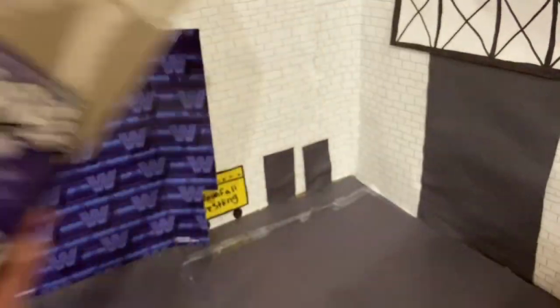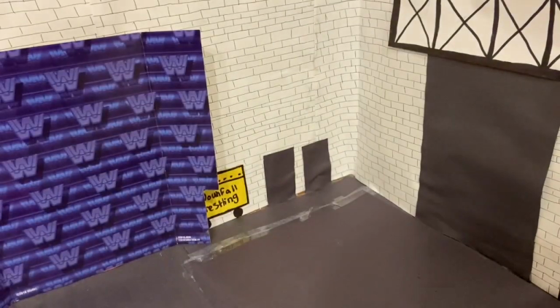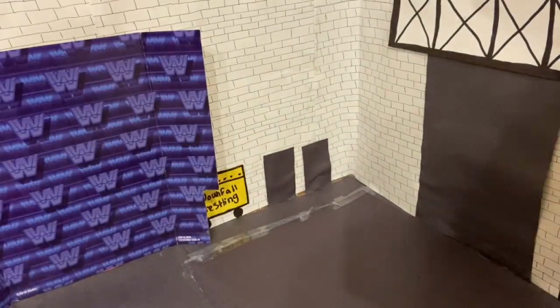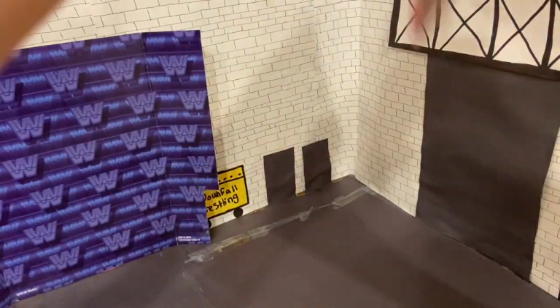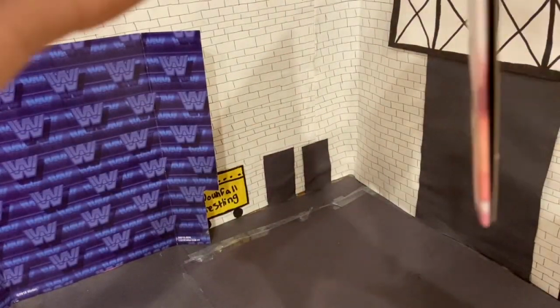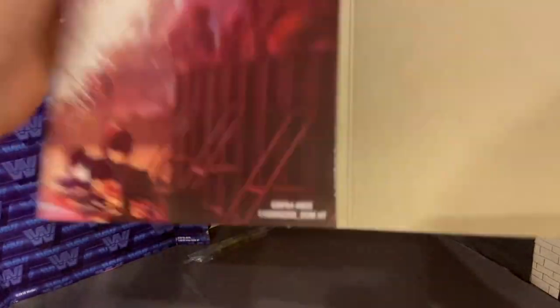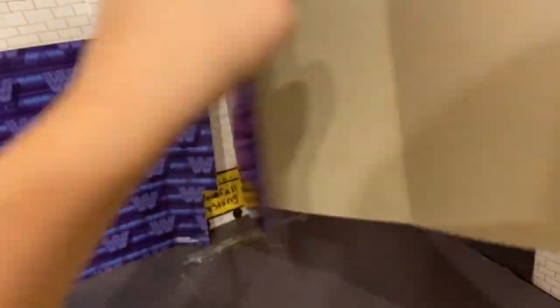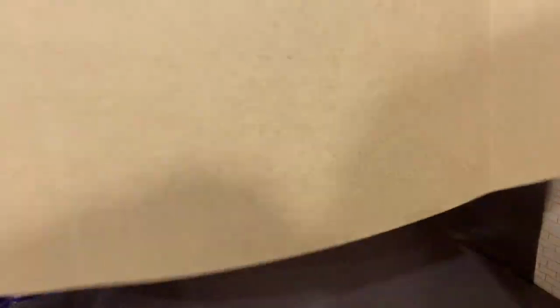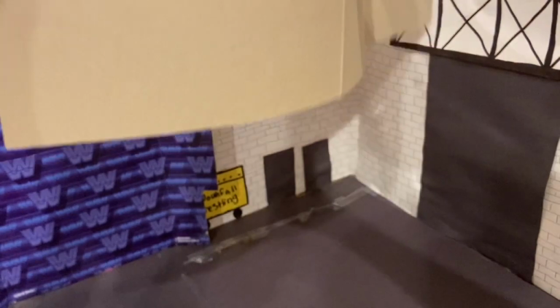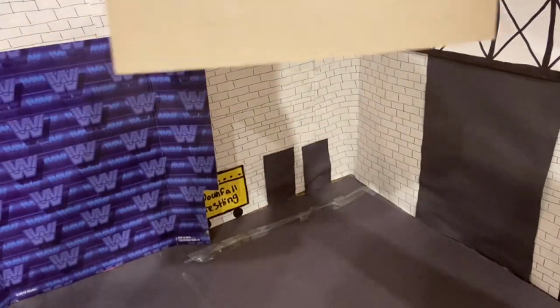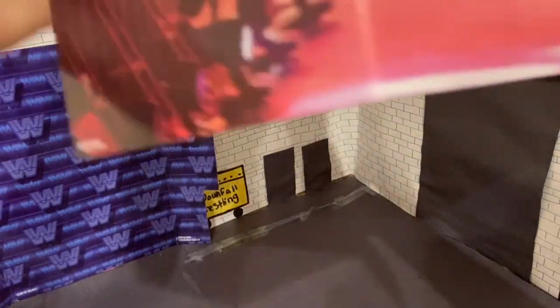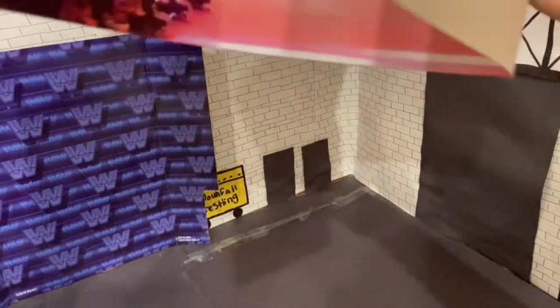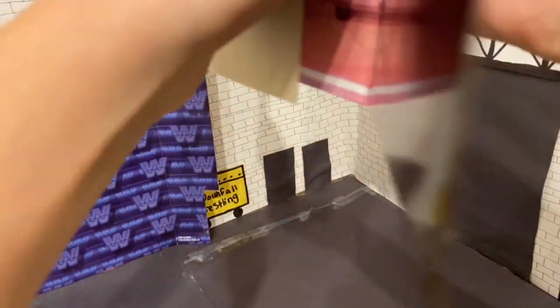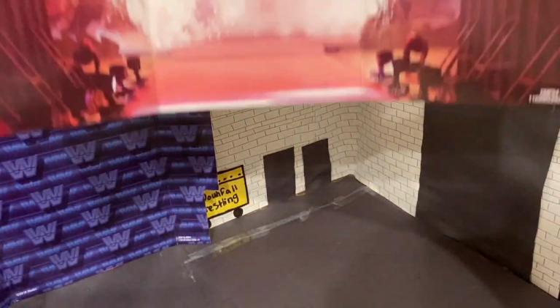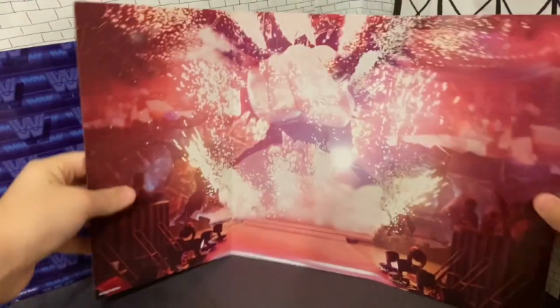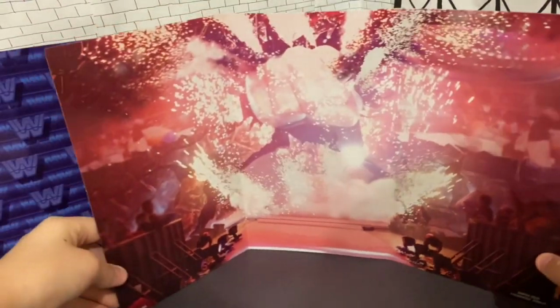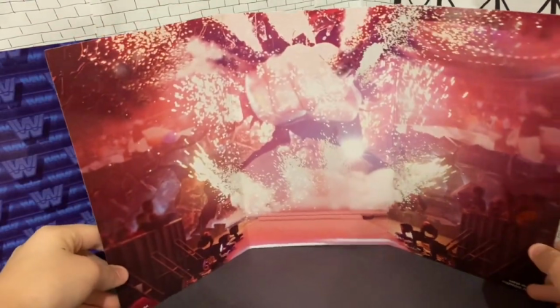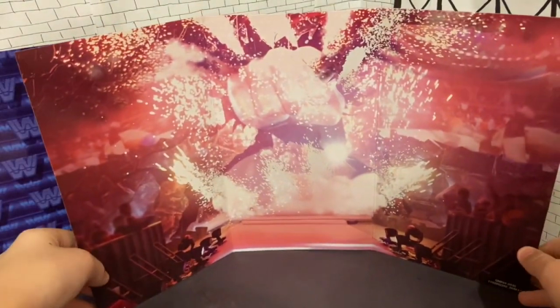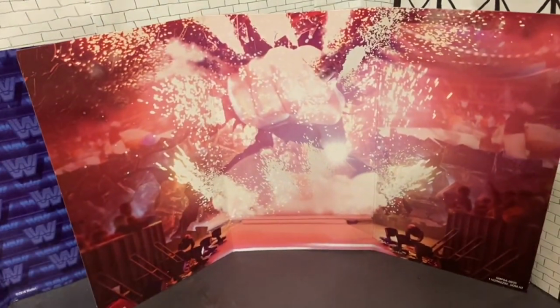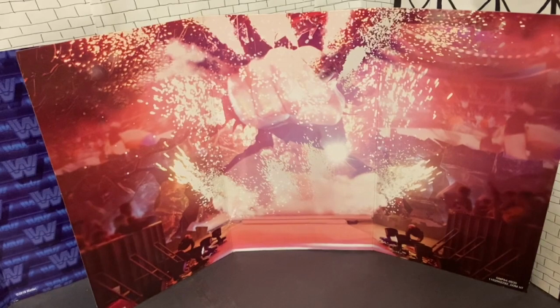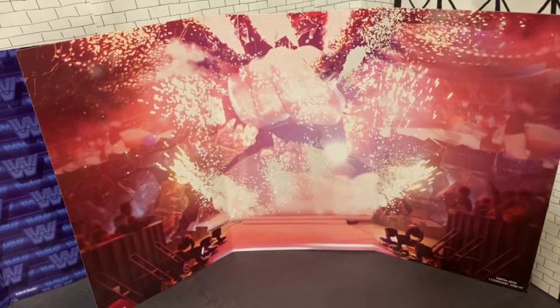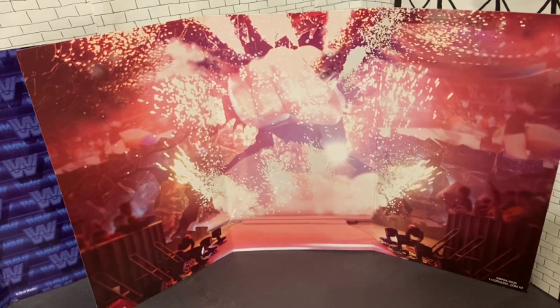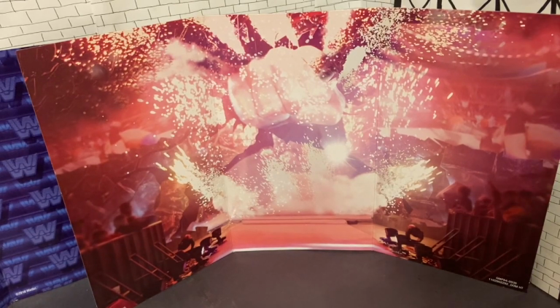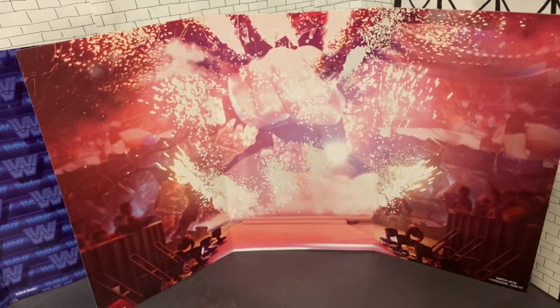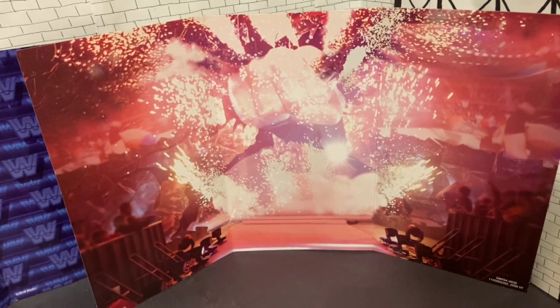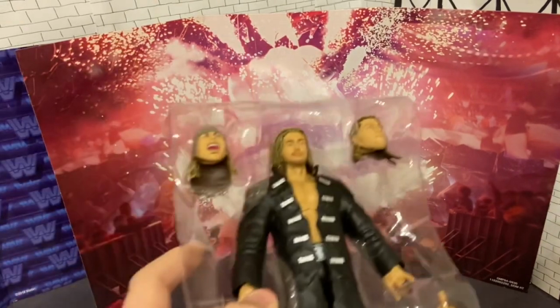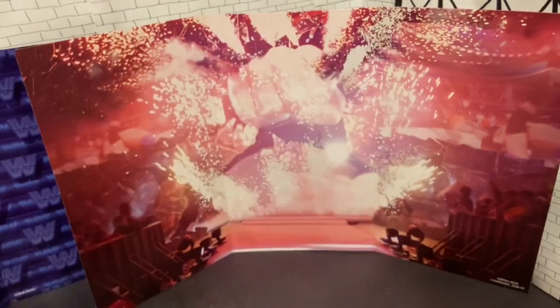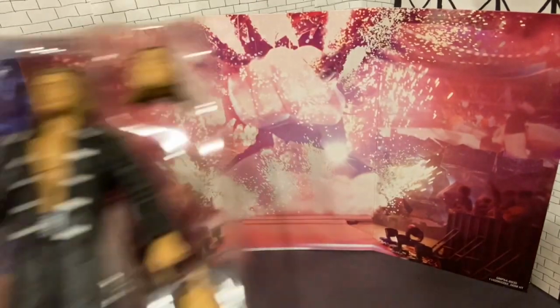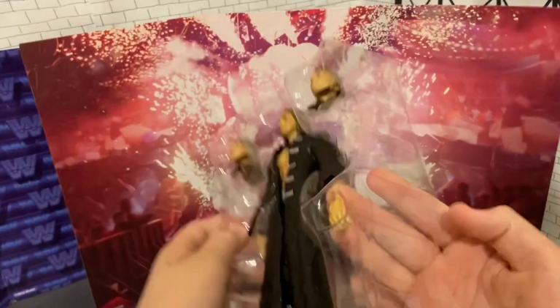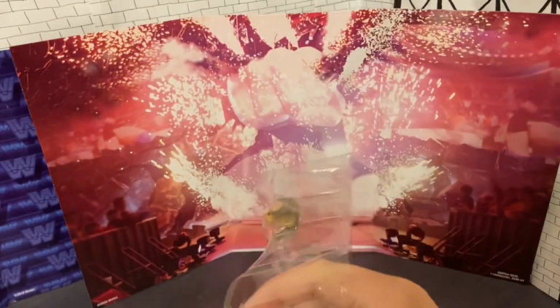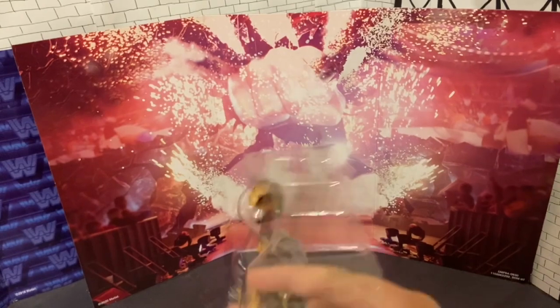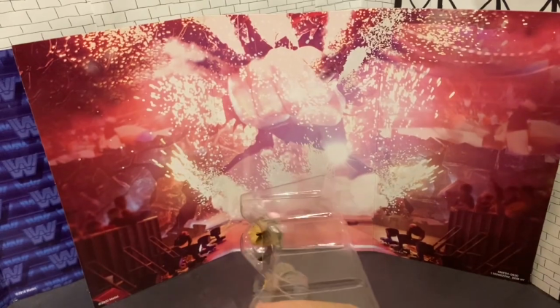First I'm going to take out the figure, and then I'm going to take out this background. If you didn't know, this figure — the Walter figure and I think one more figure — has backgrounds. Yeah, that's cool.